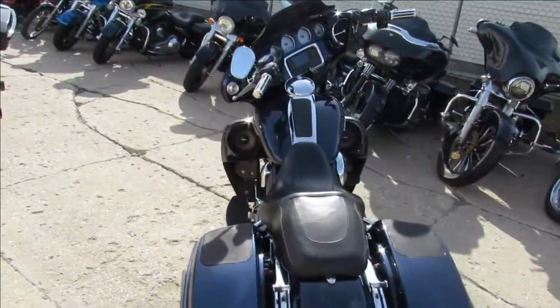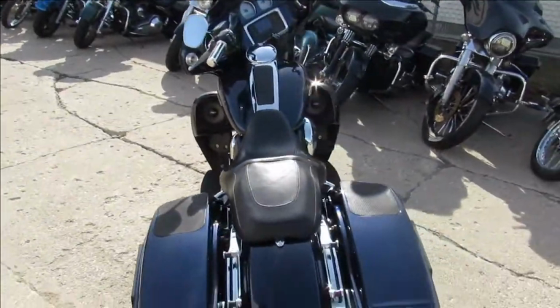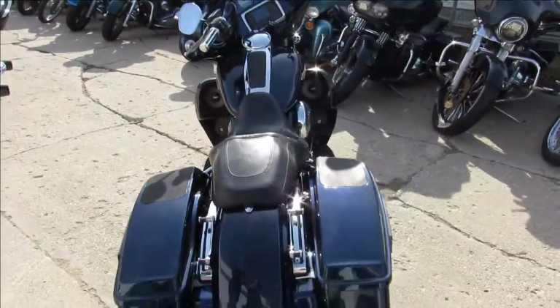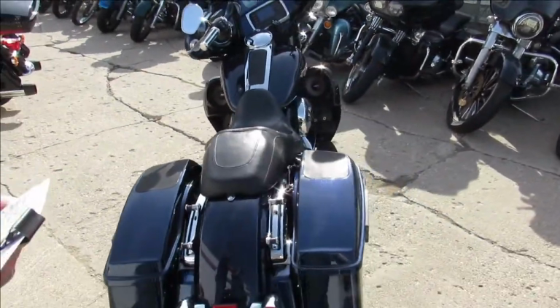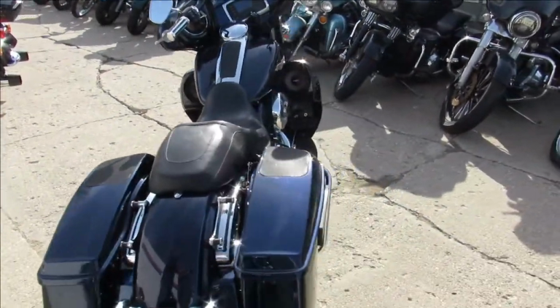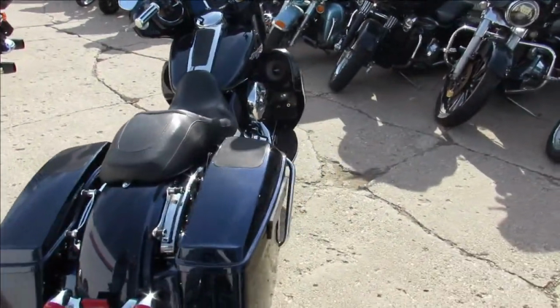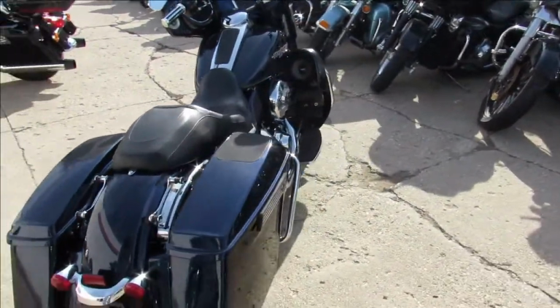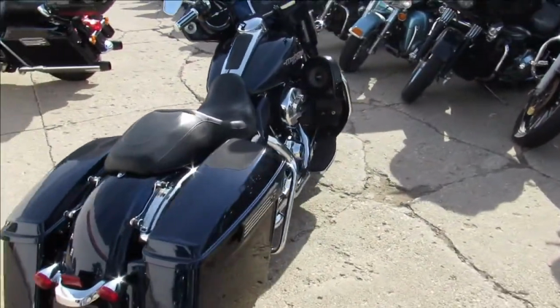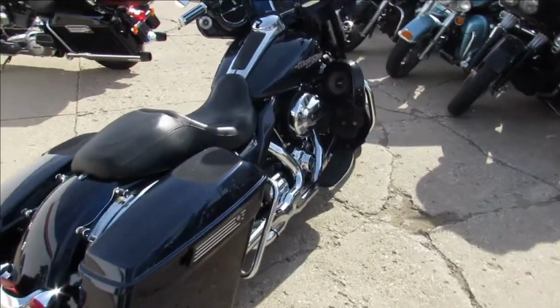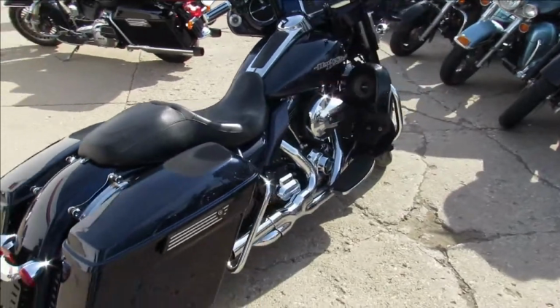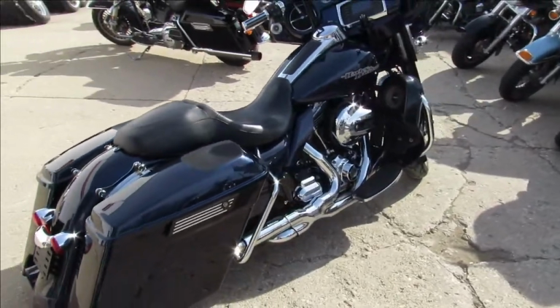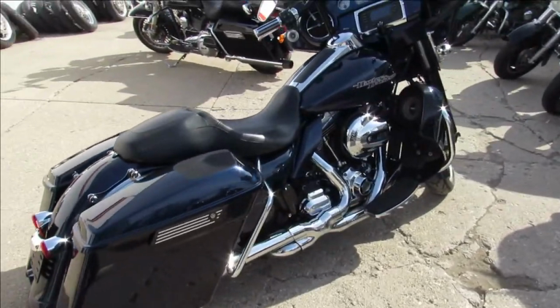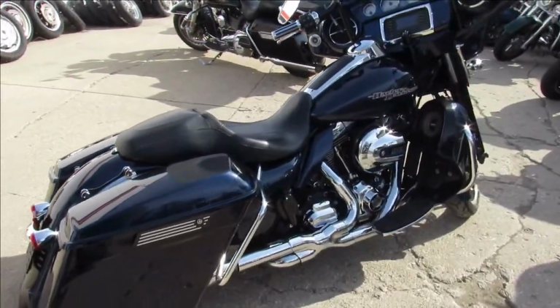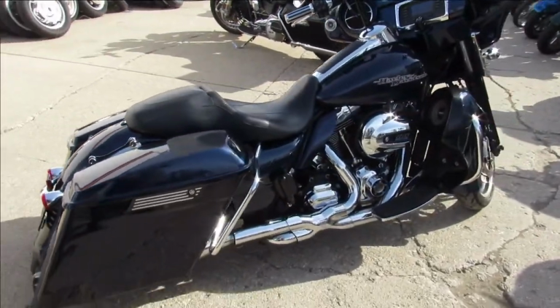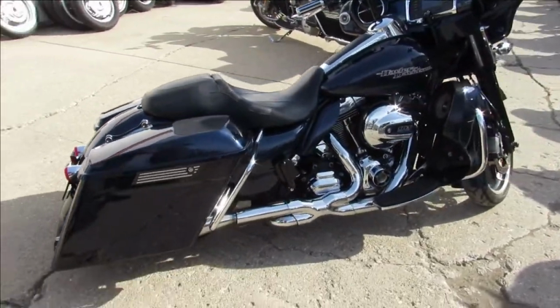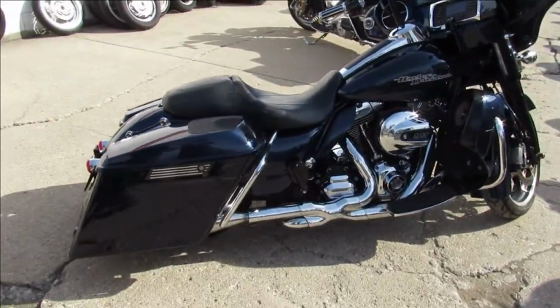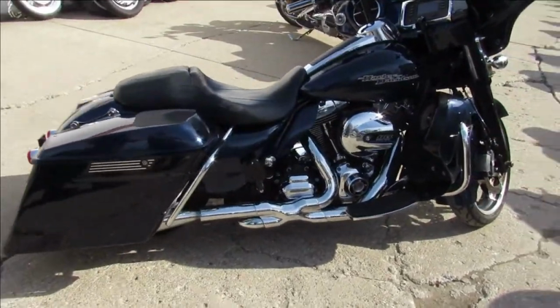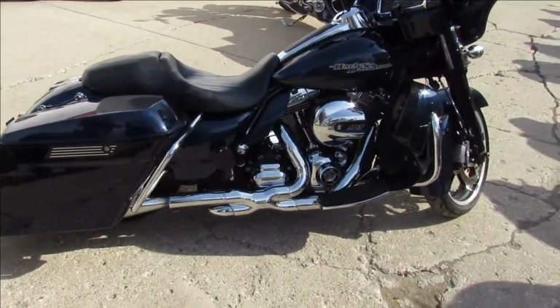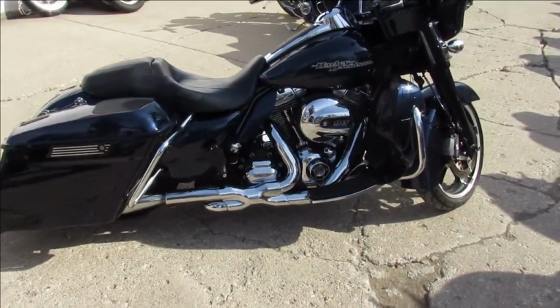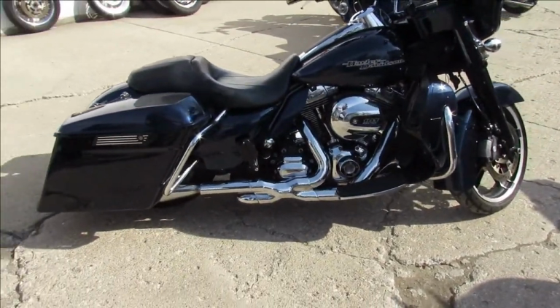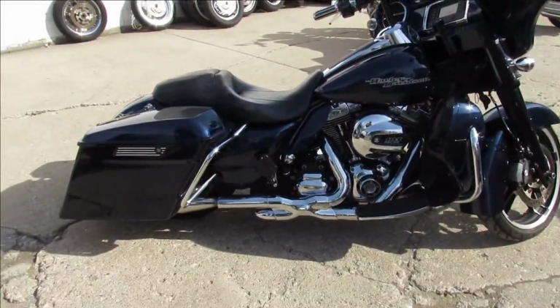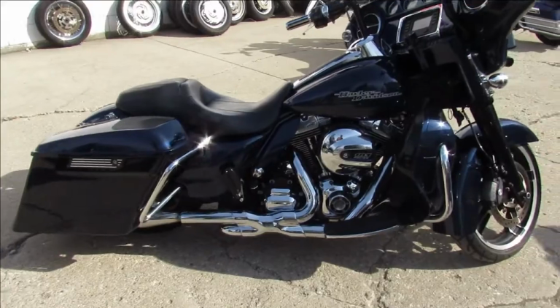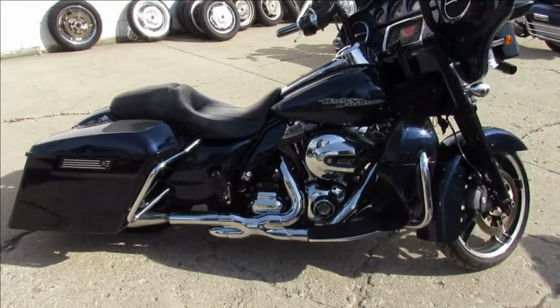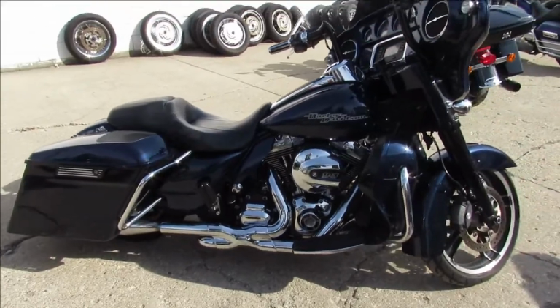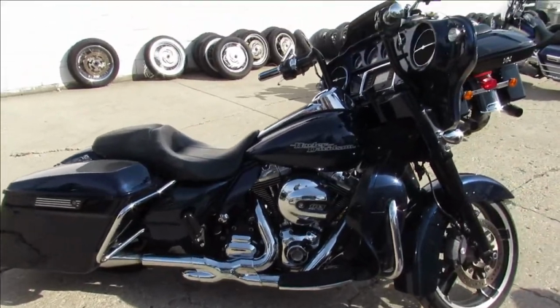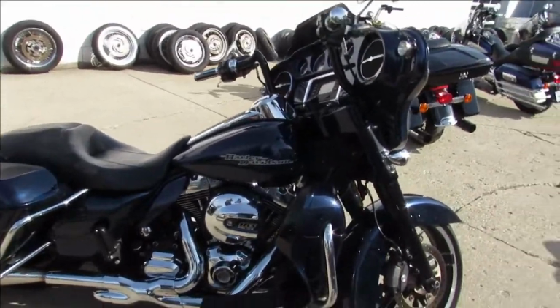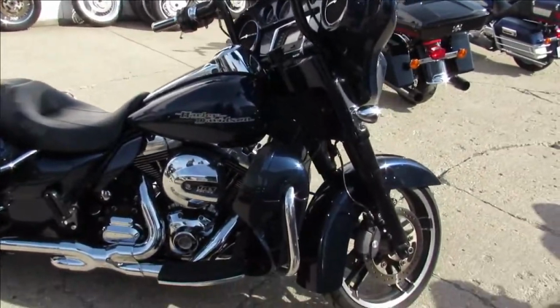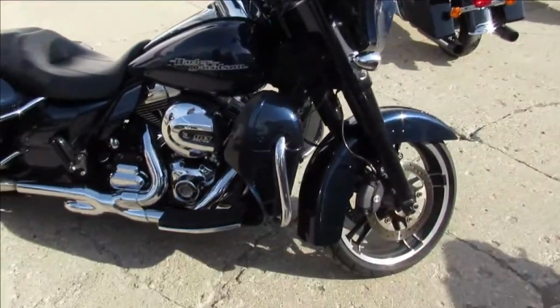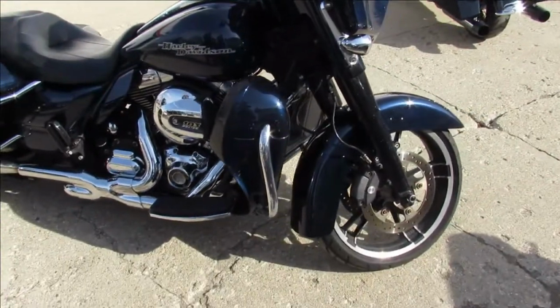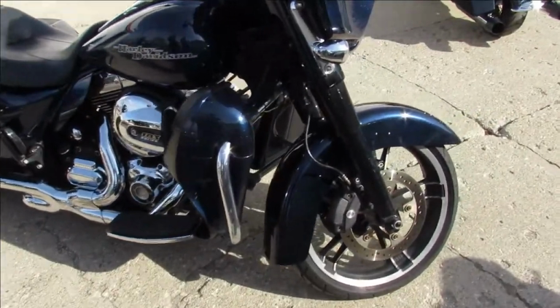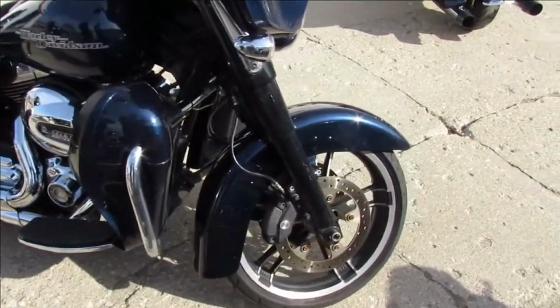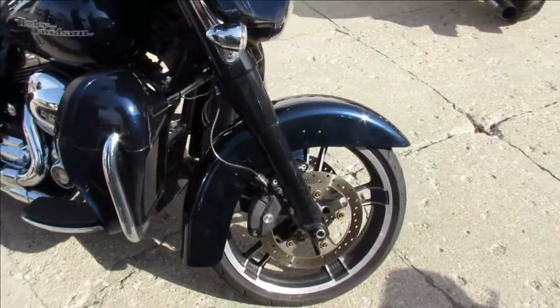We got this thing listed as a mechanic special. What's taking place is it's slipping out of third gear. Engine runs strong, everything is good — it shifts correctly except third gear. It wants to pop out, just so you guys know.